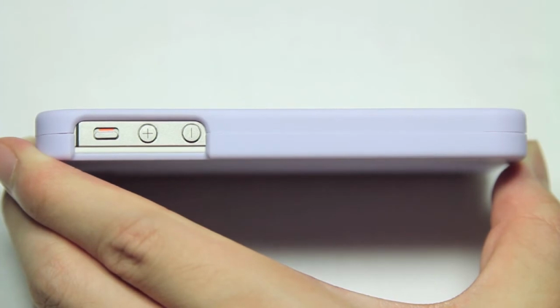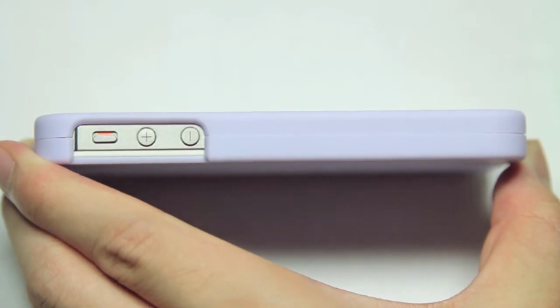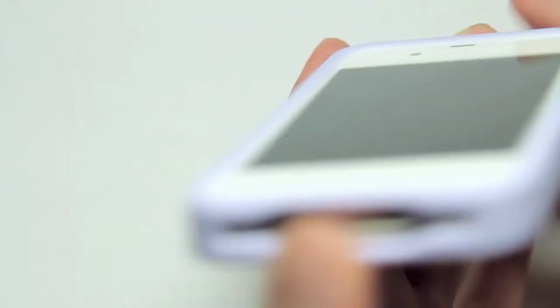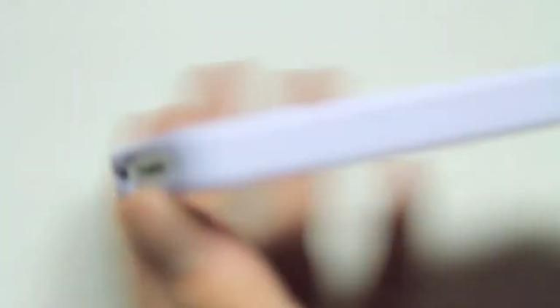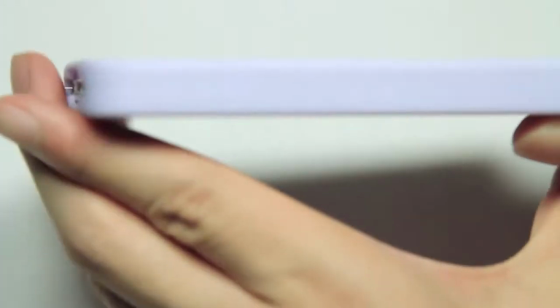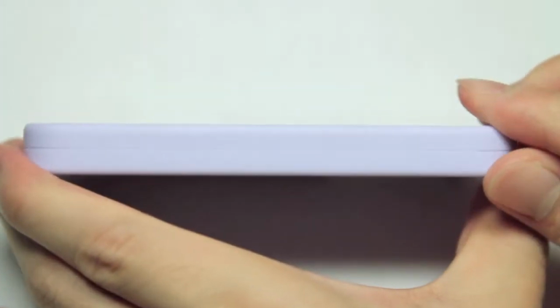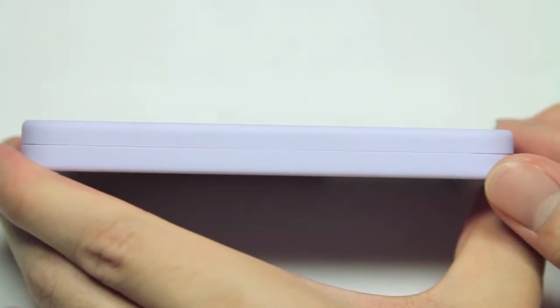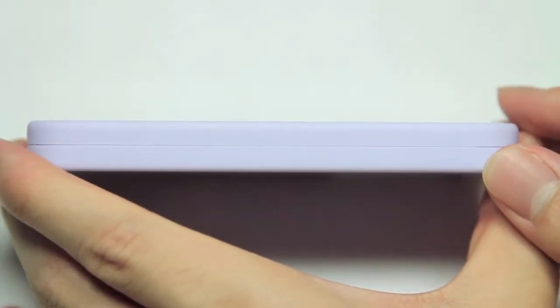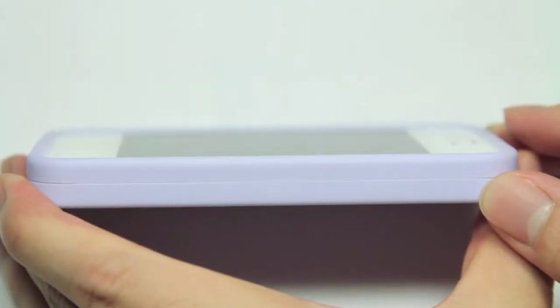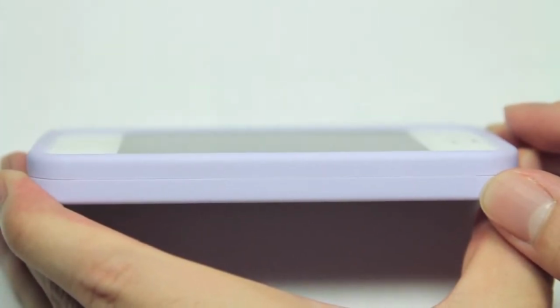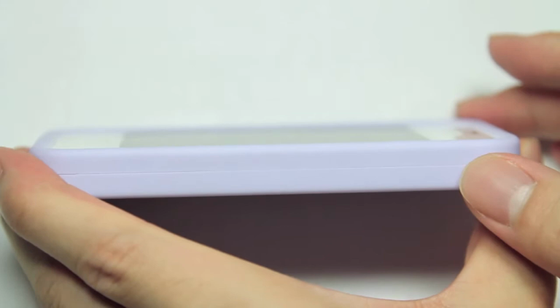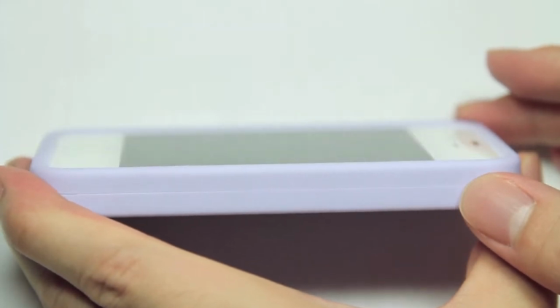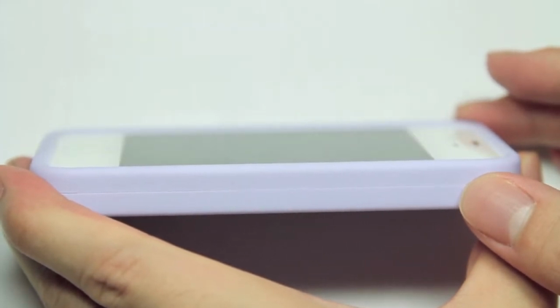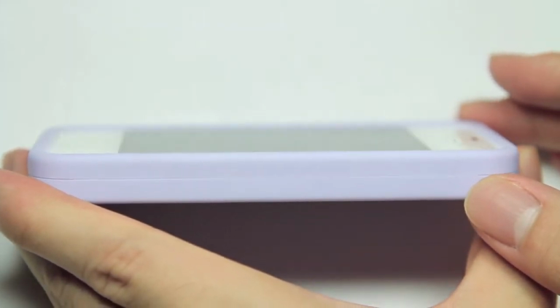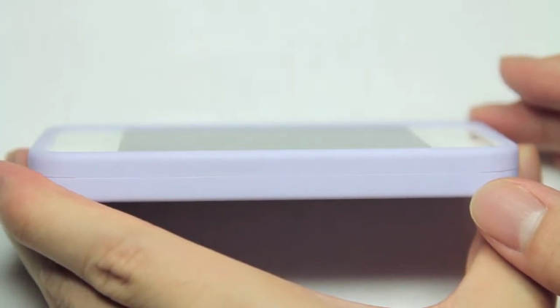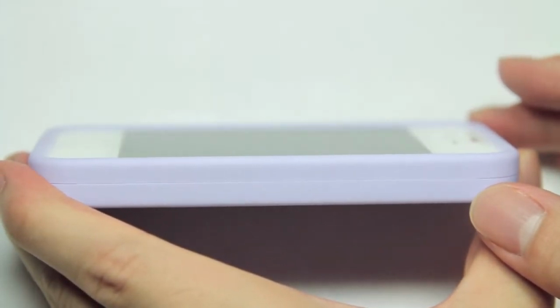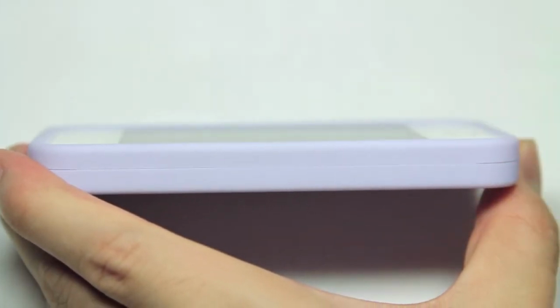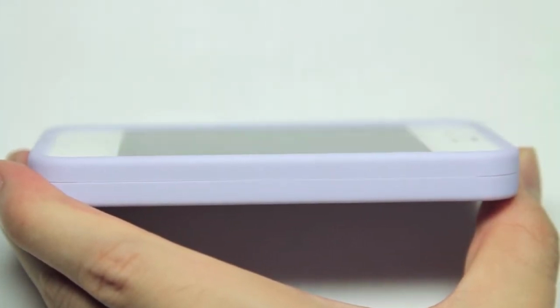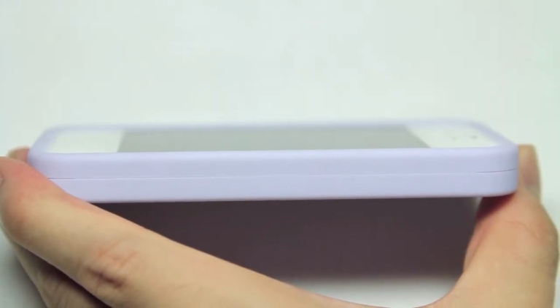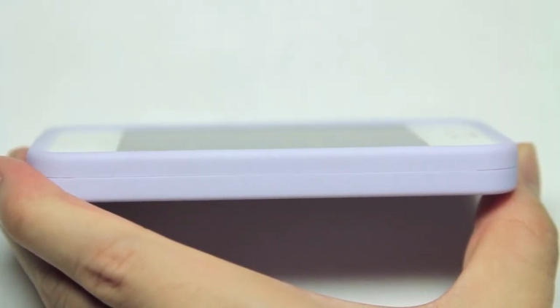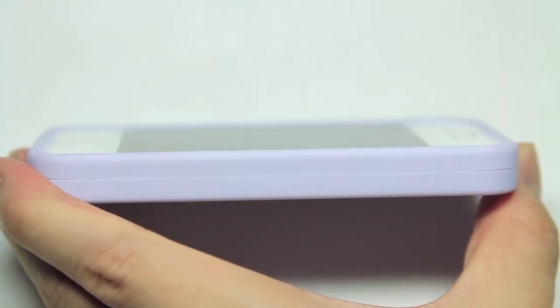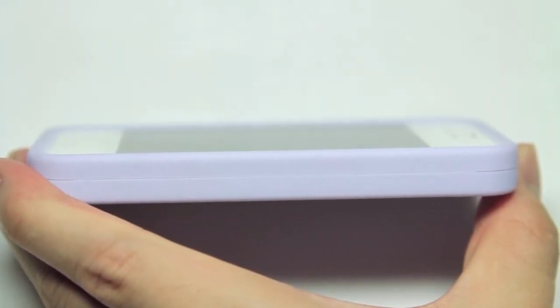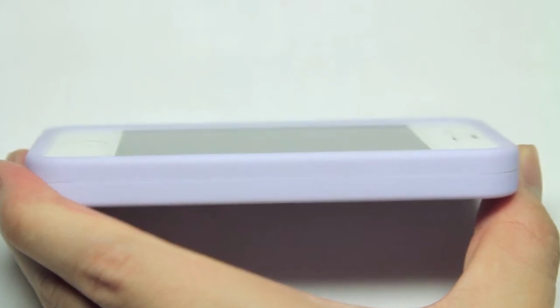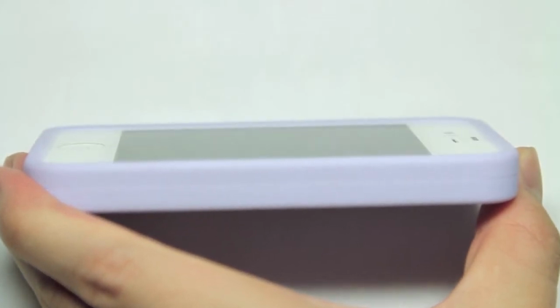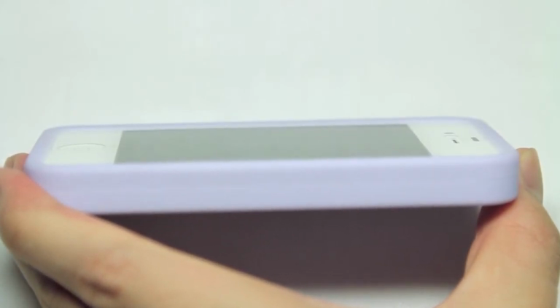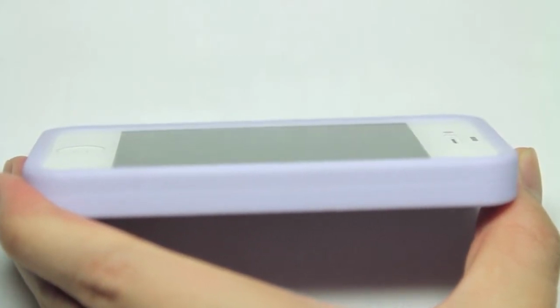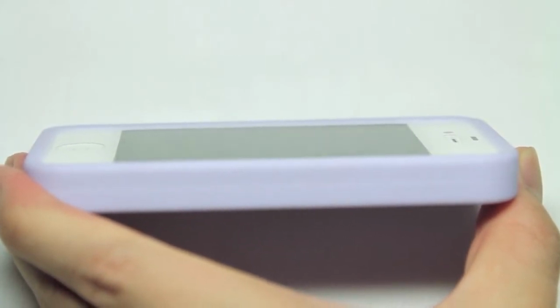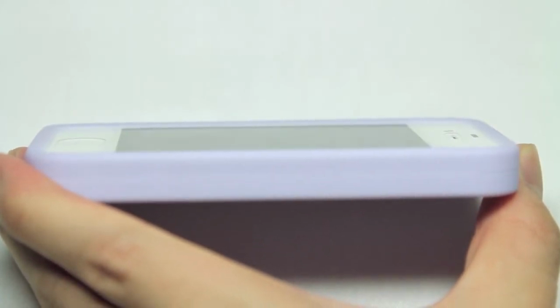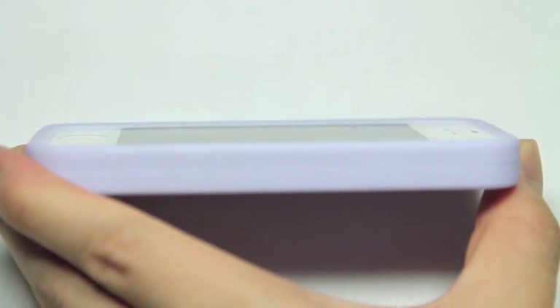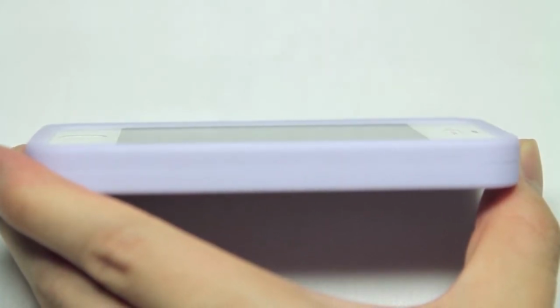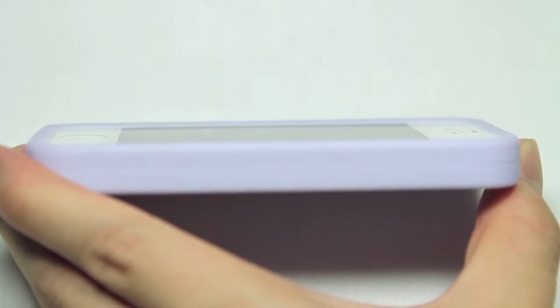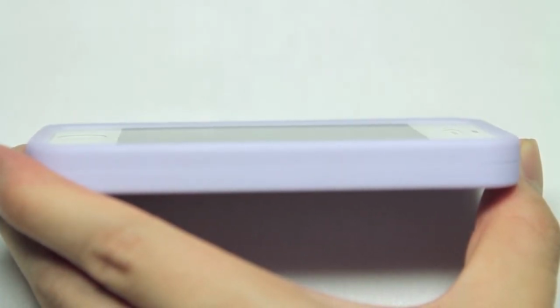On the other side of the case, you will see that there is a very thin lay-on-the-table design. While it doesn't really protrude up from the side of the iPhone all that much, it still does provide a decent amount of protection from things like dust or anything that might potentially scratch your iPhone's screen.